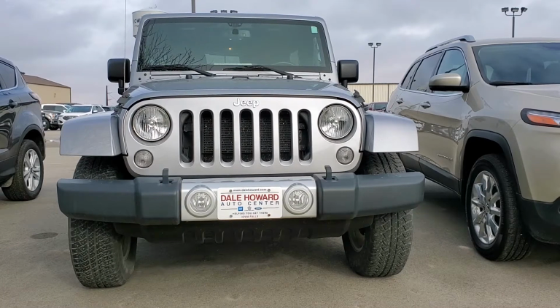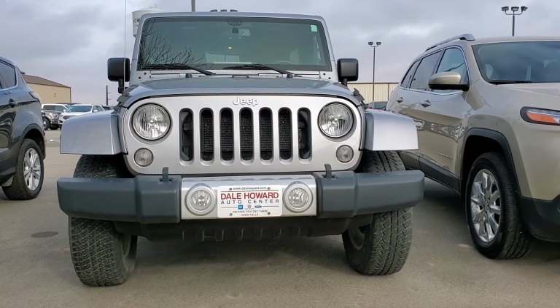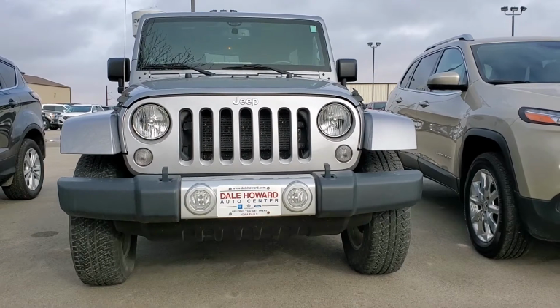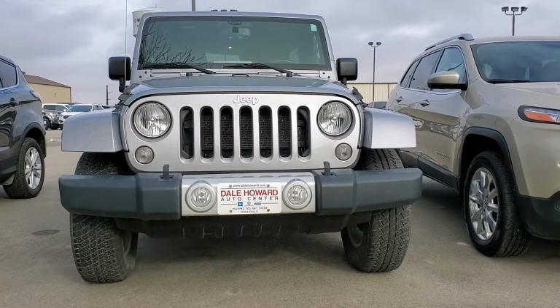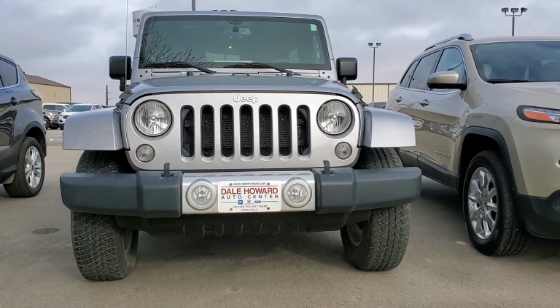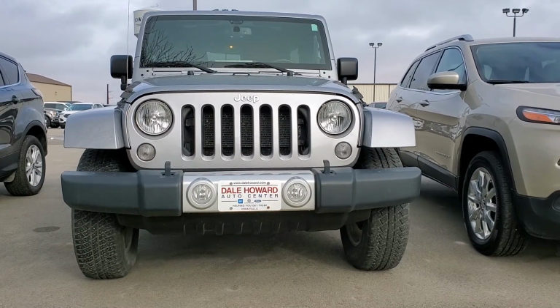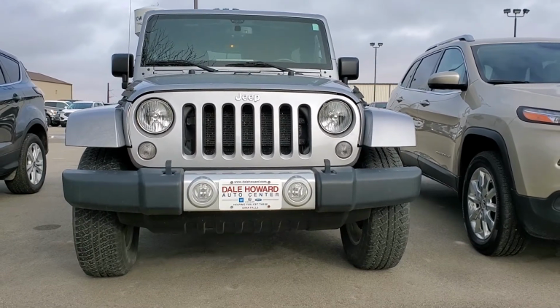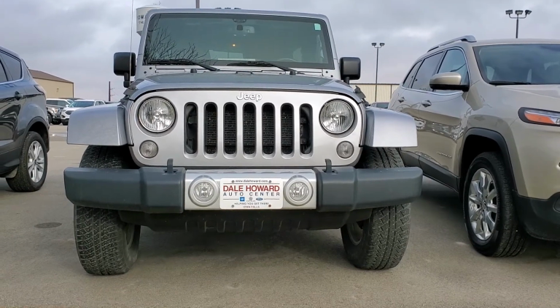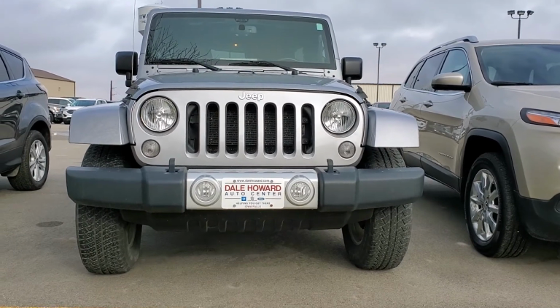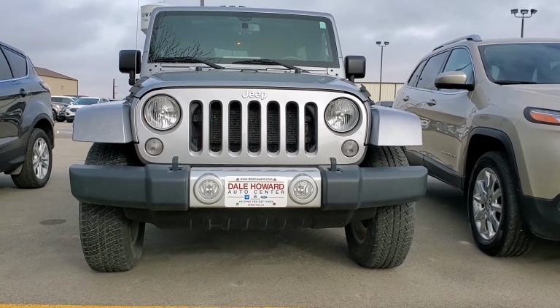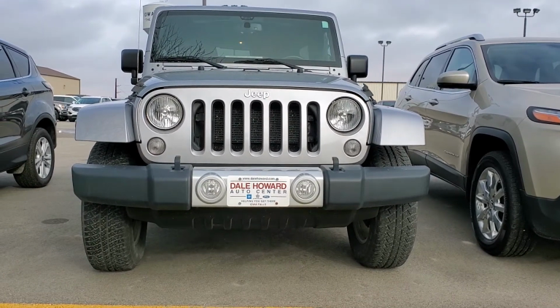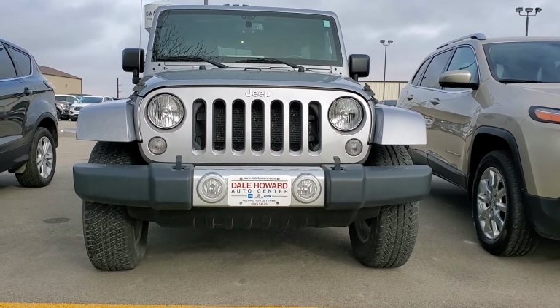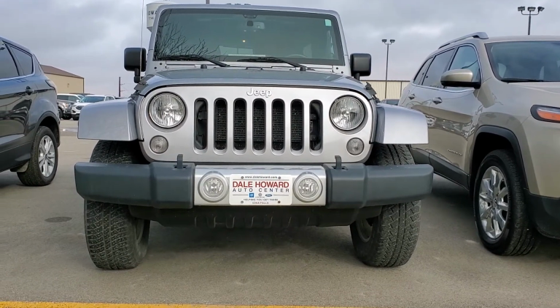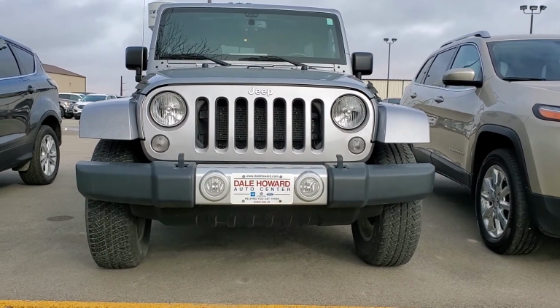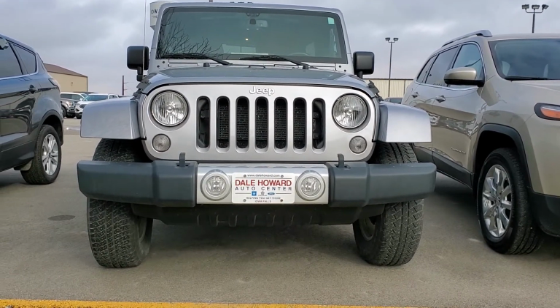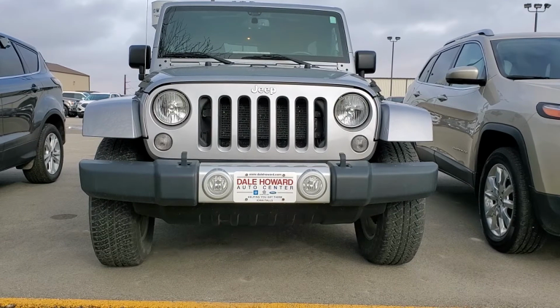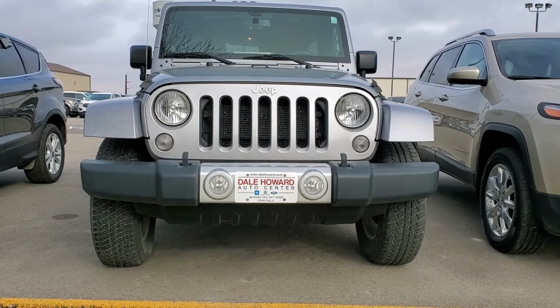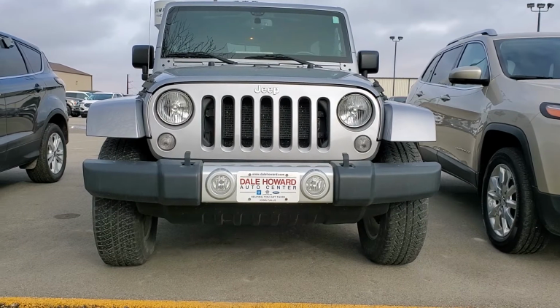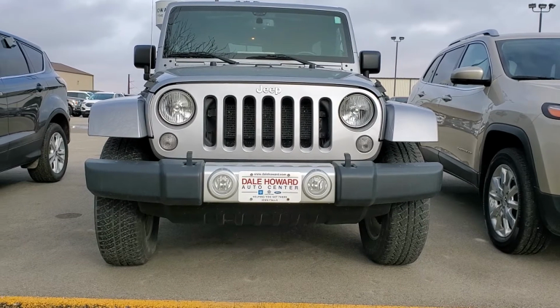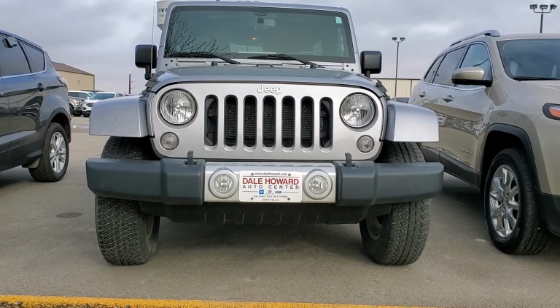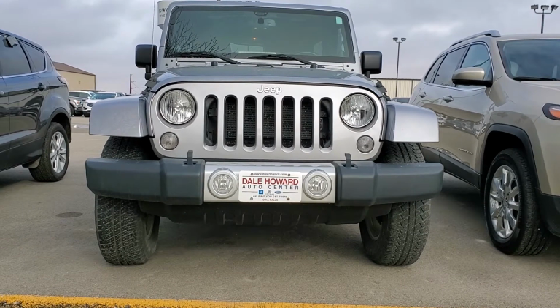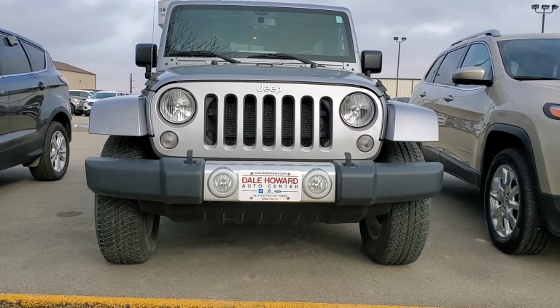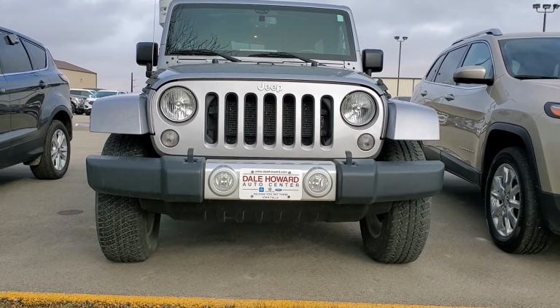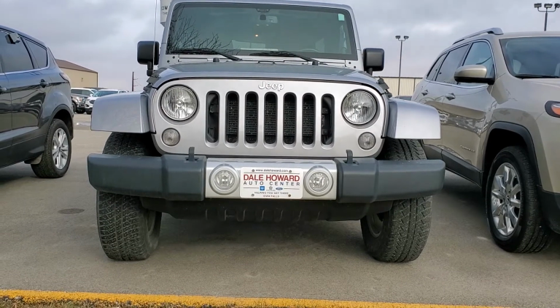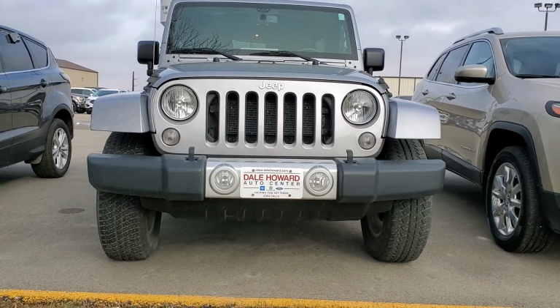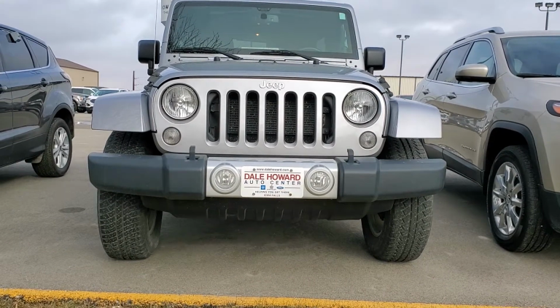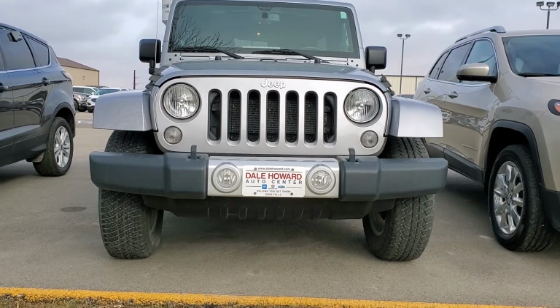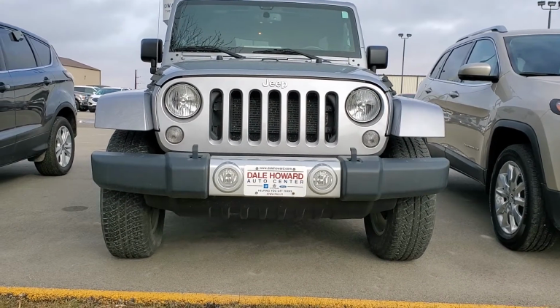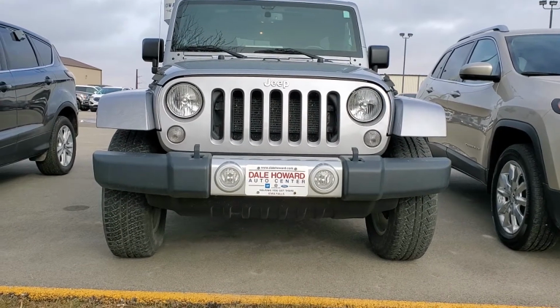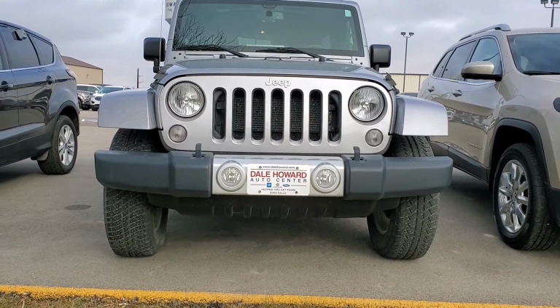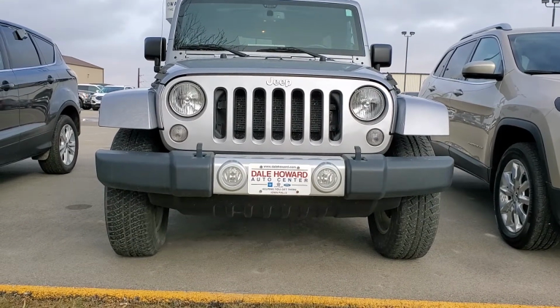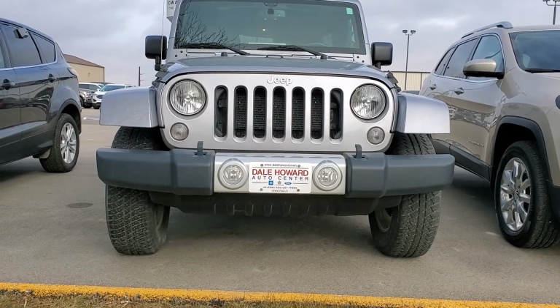Hi, I'm JJ Lindquist with Dale Howard Auto here in Iowa Falls, and this is our 2014 Jeep Wrangler Unlimited Sahara.